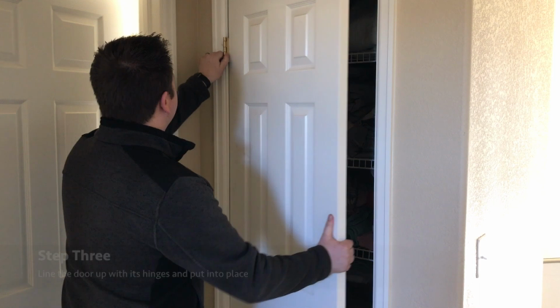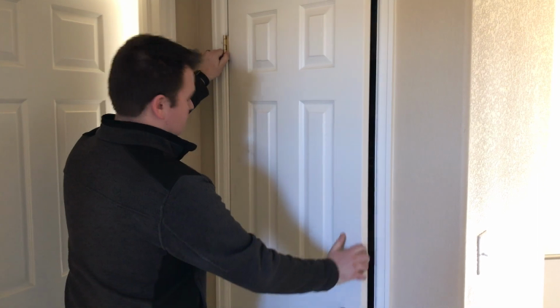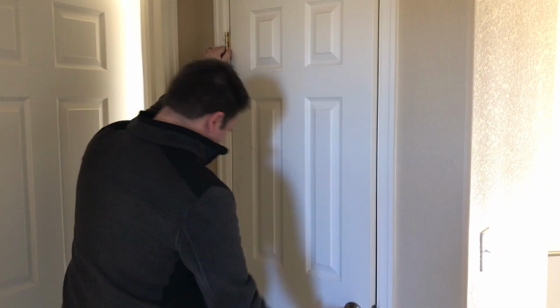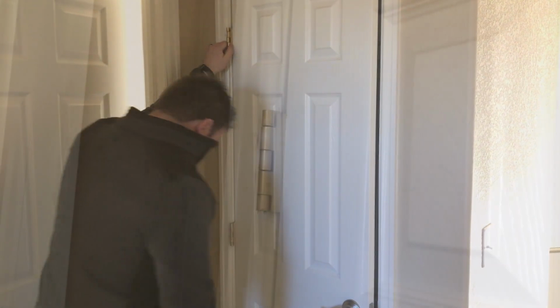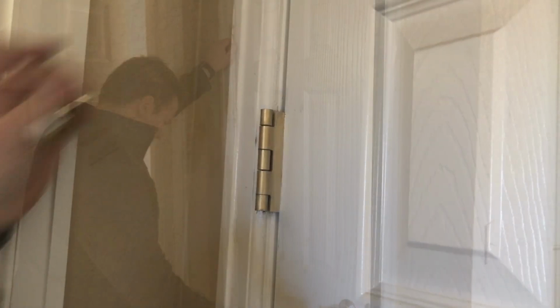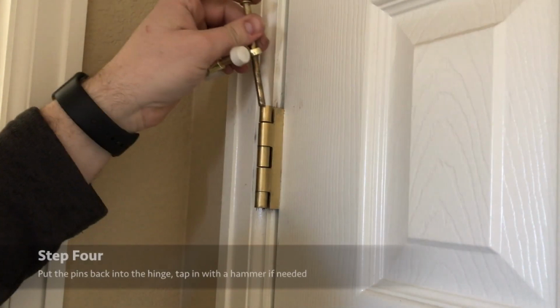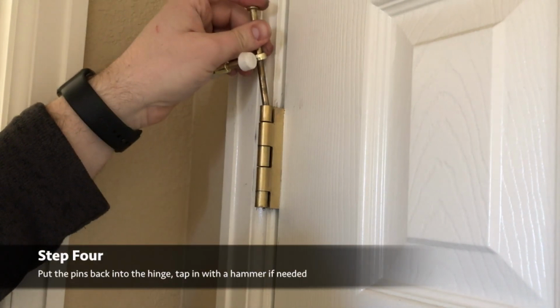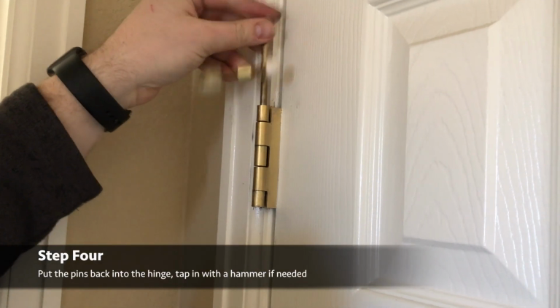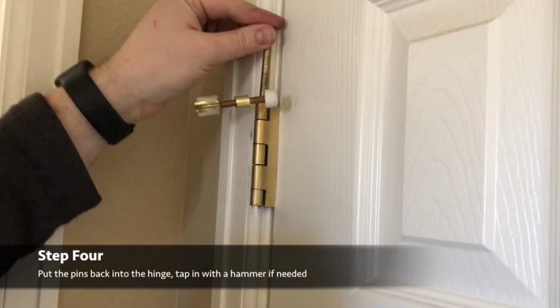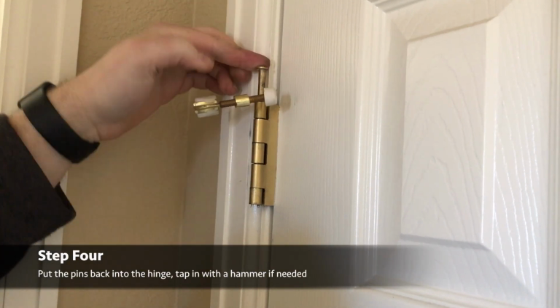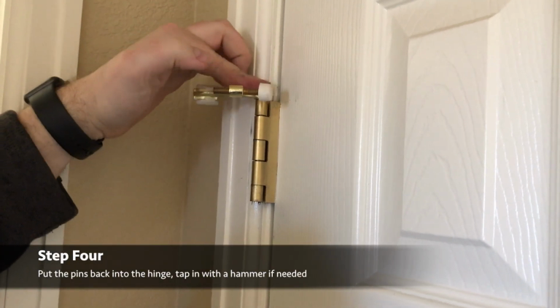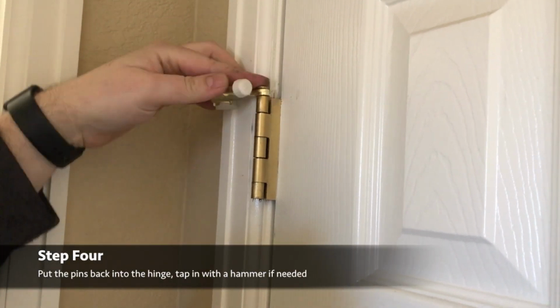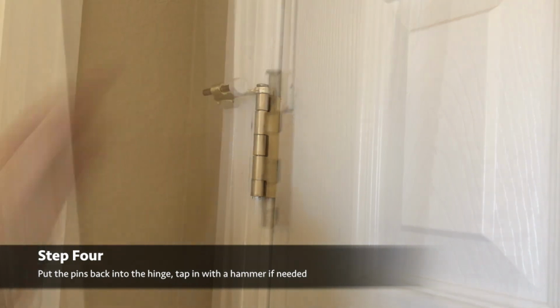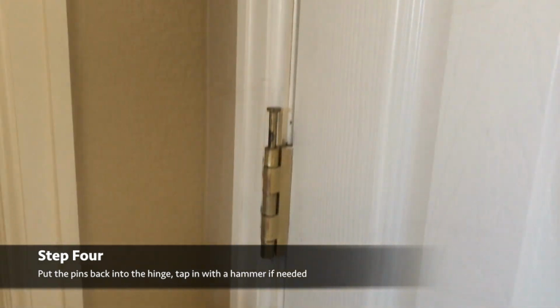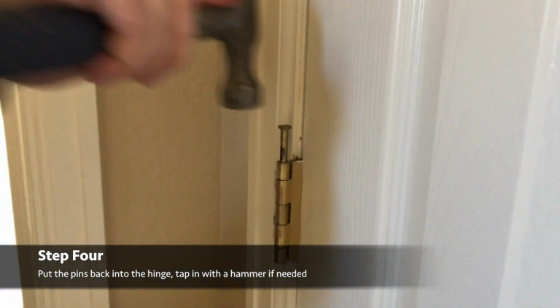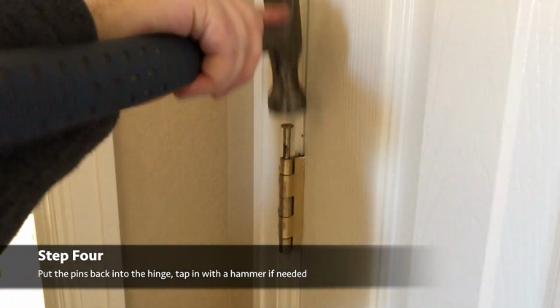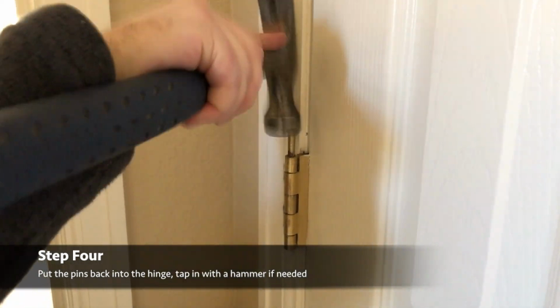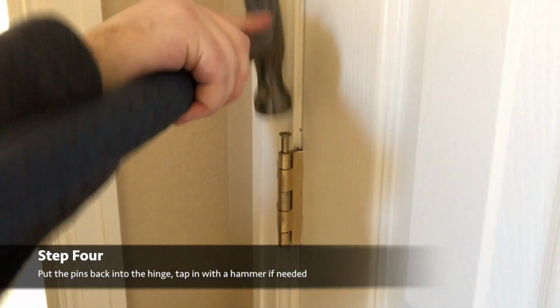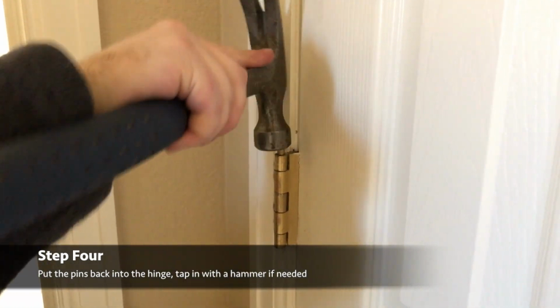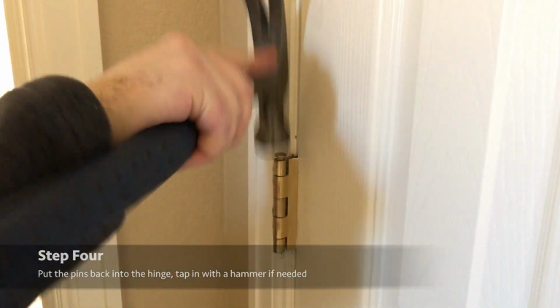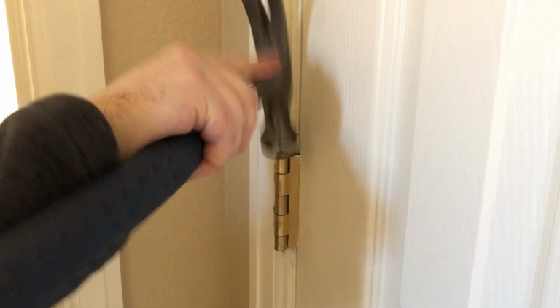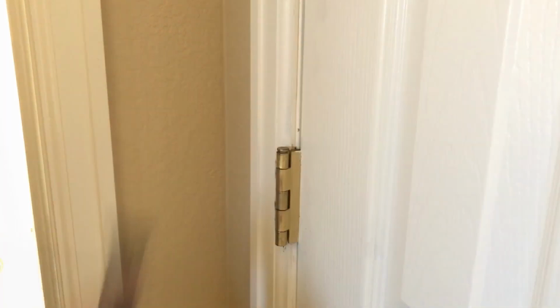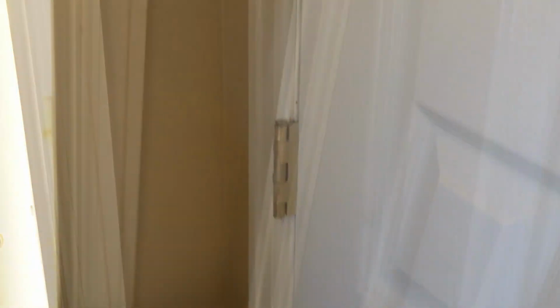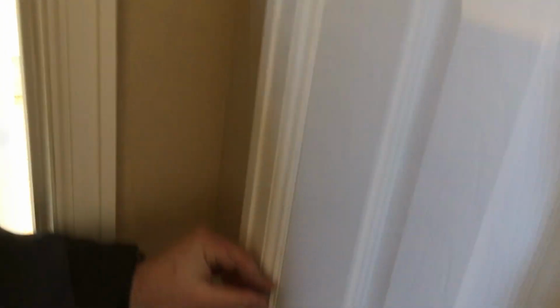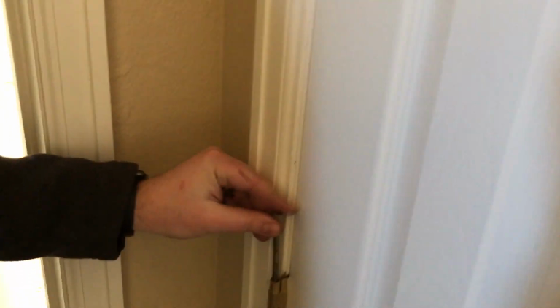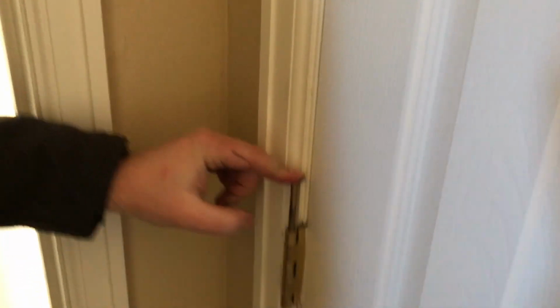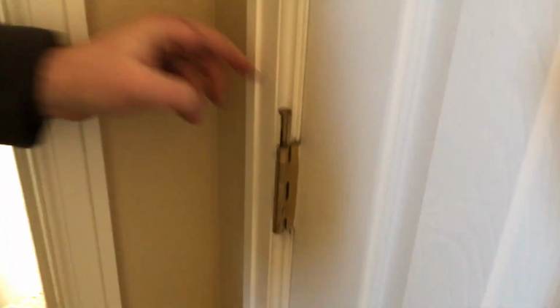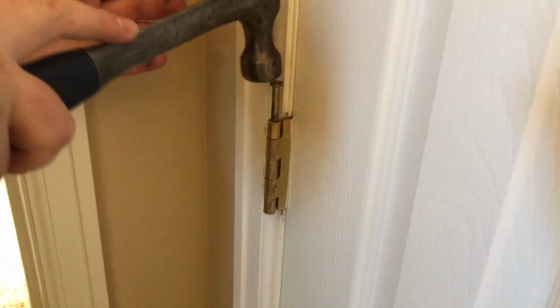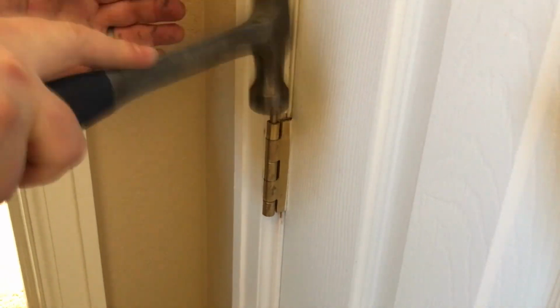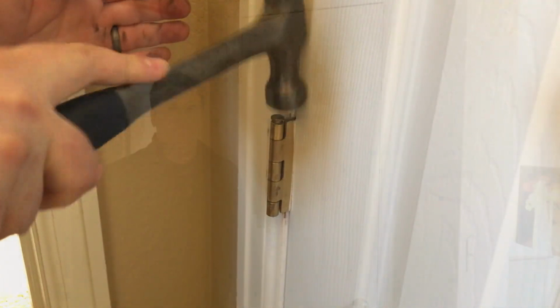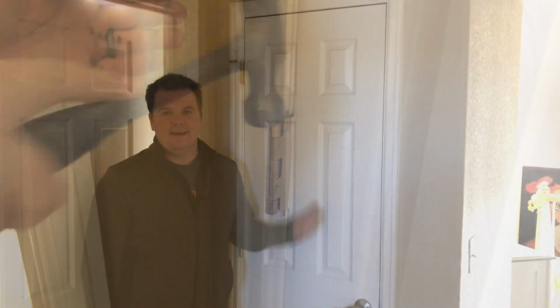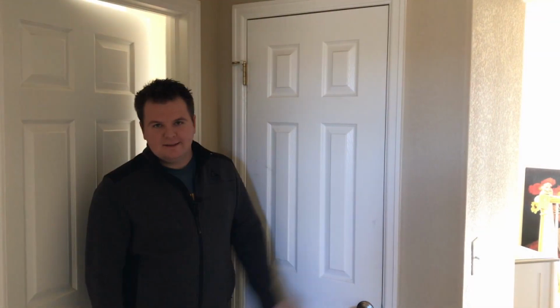Then we can start sliding our pins right back into place. That should just slide down. You could add a little bit of grease if you want — some WD-40 wouldn't hurt. That should be really just as straightforward as that. You might need to tap these back in if they are going in a little bit rough.